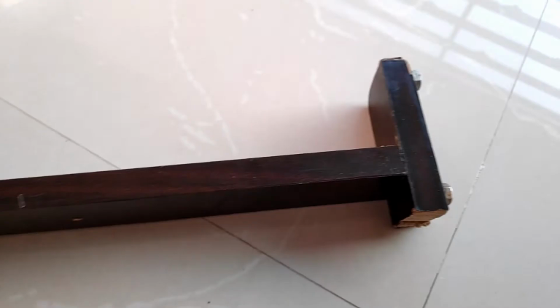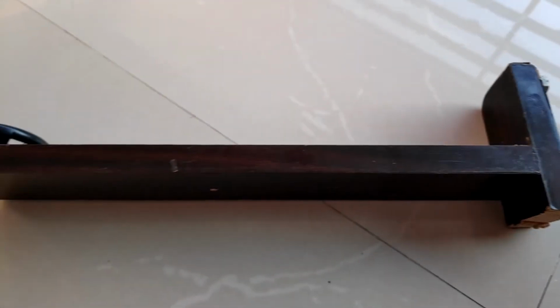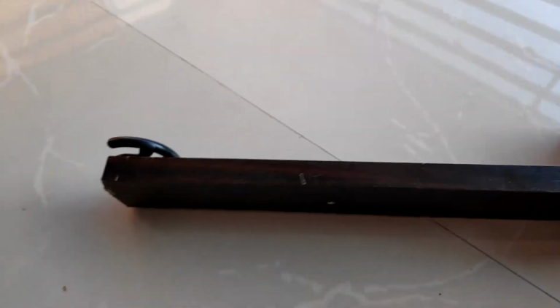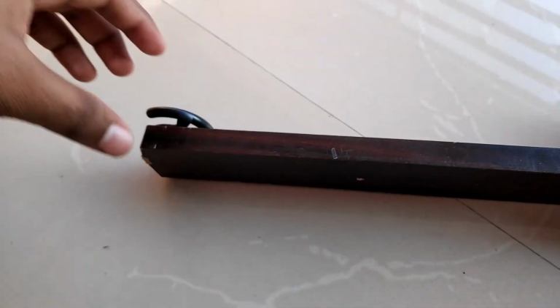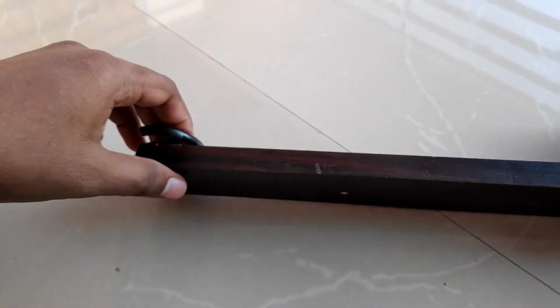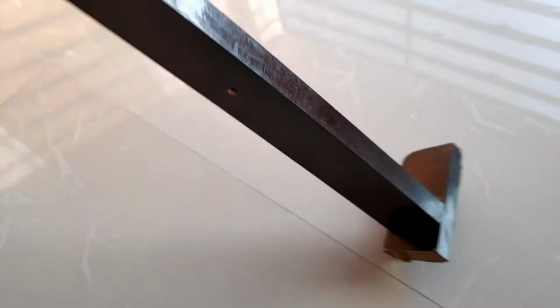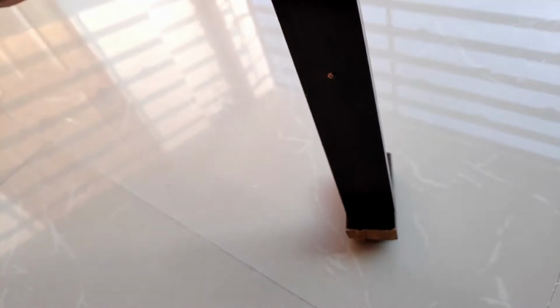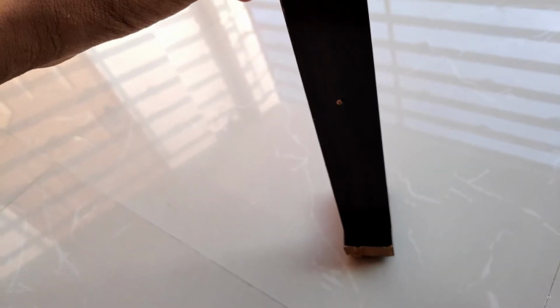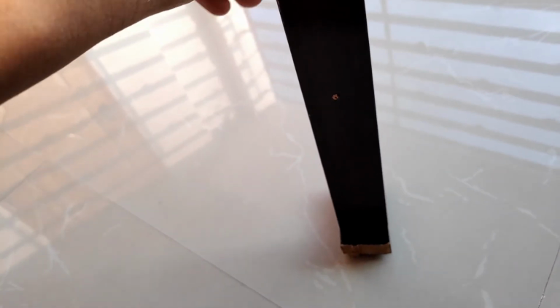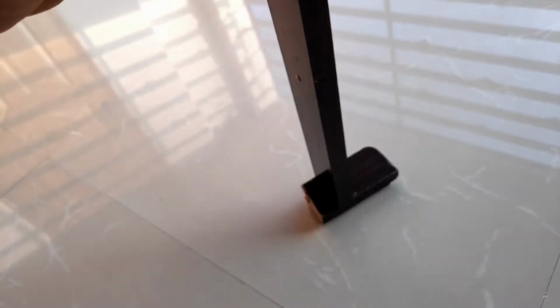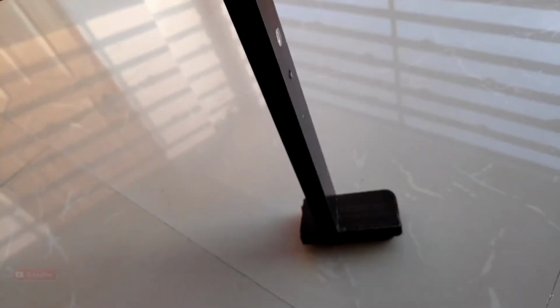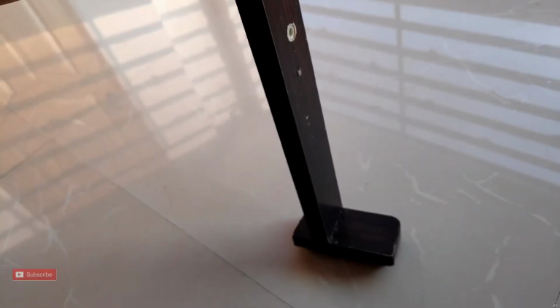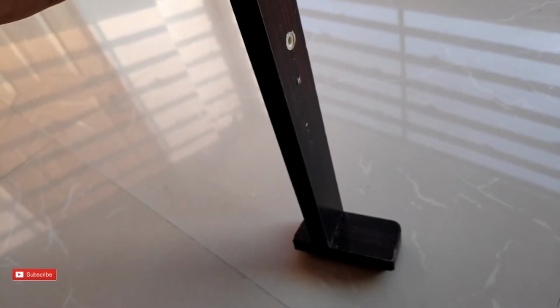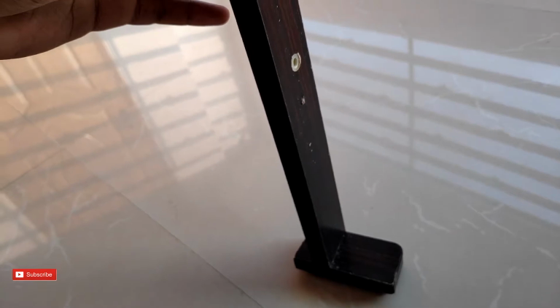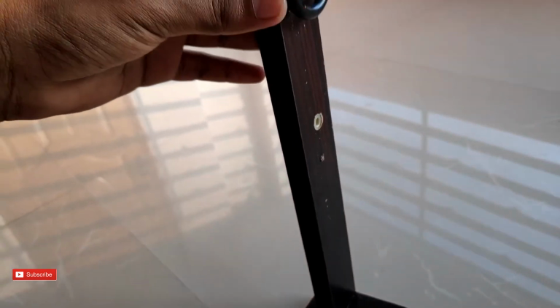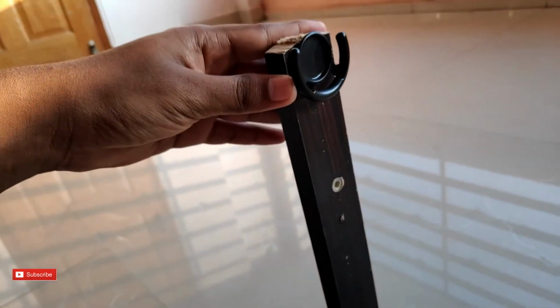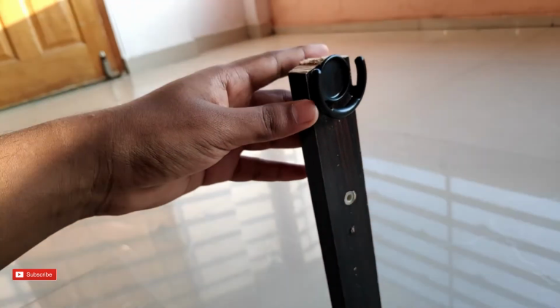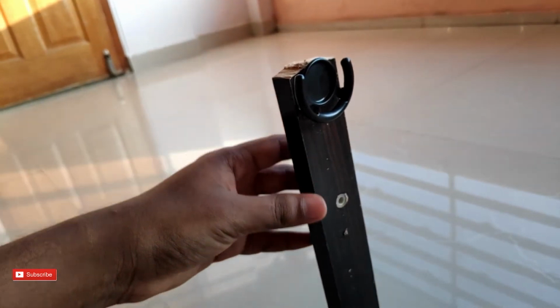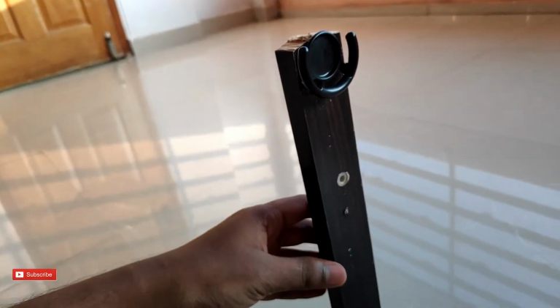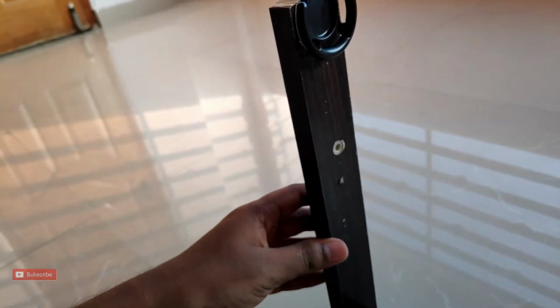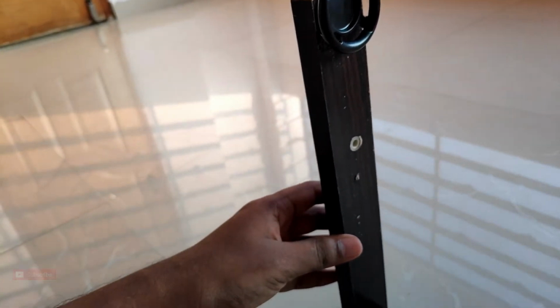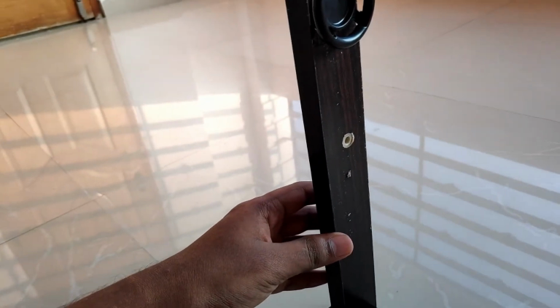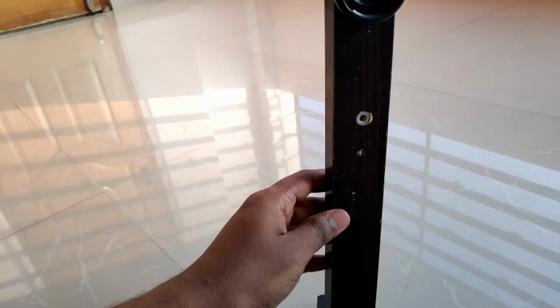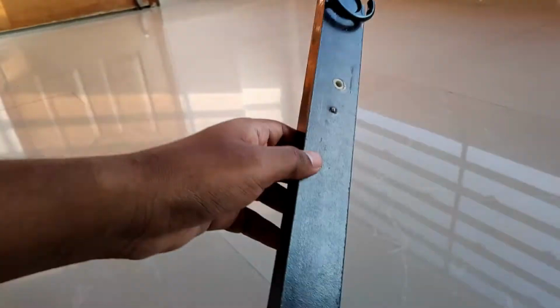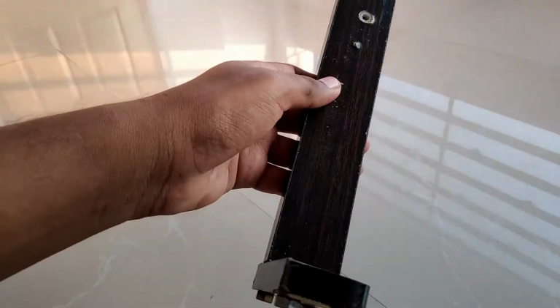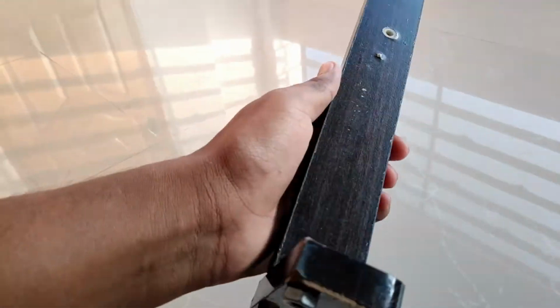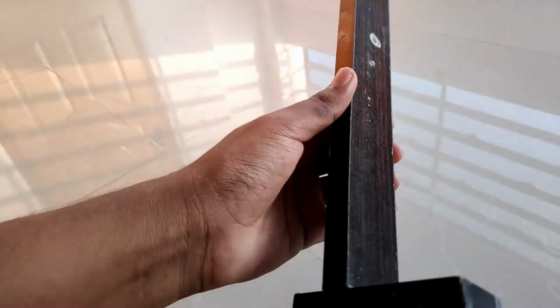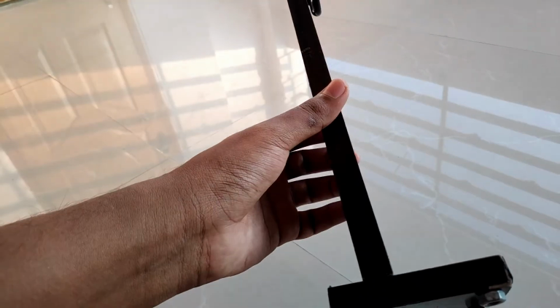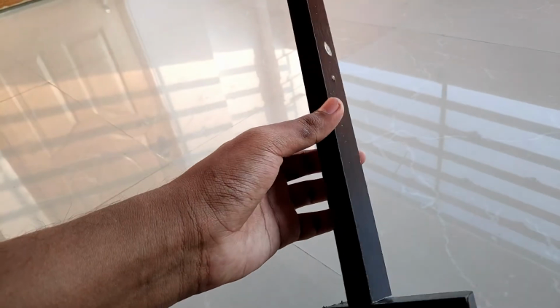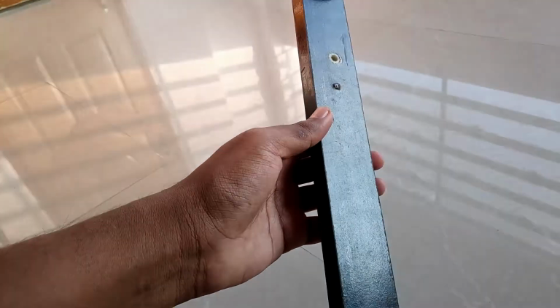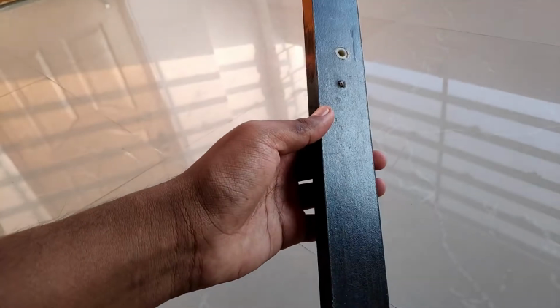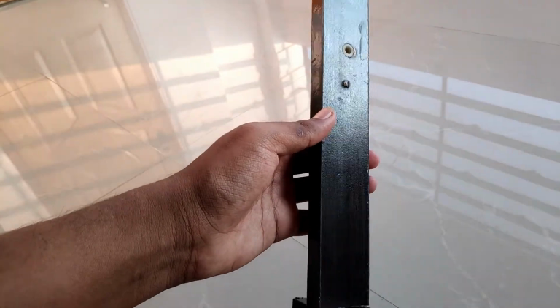The first thing you'll notice is I used wood. You can use whatever material you have, like steel, plastic, or any other stuff. I got this wood from my computer table keyboard drawer — I never used my keyboard drawer, so I took this part of the wood.